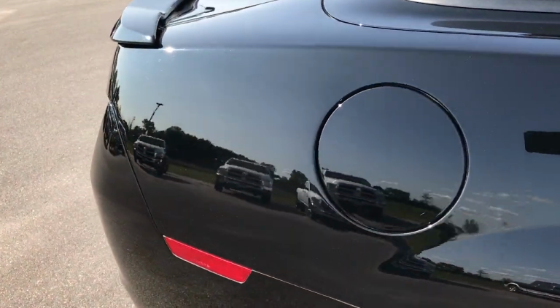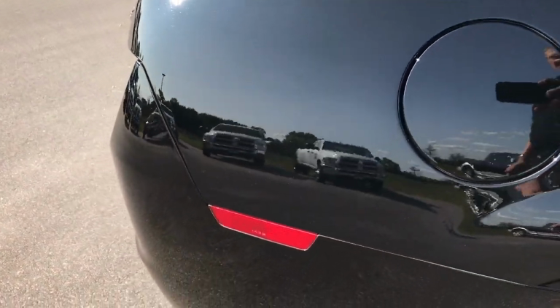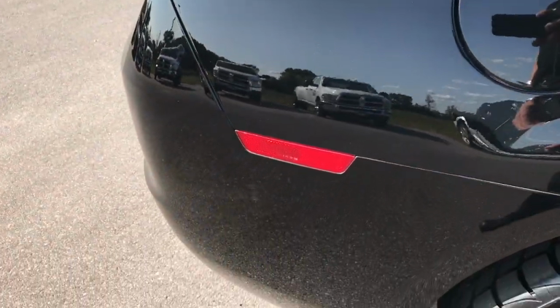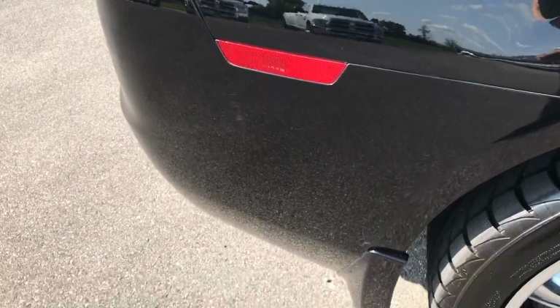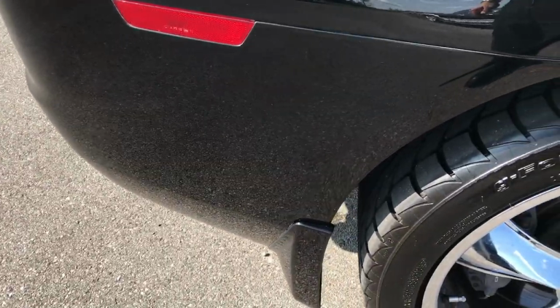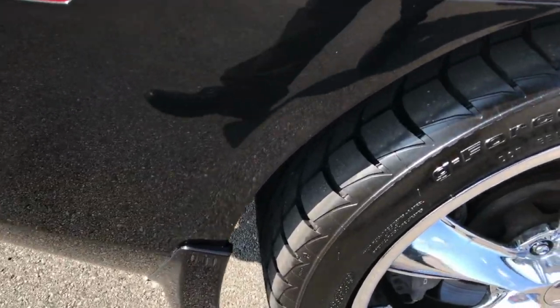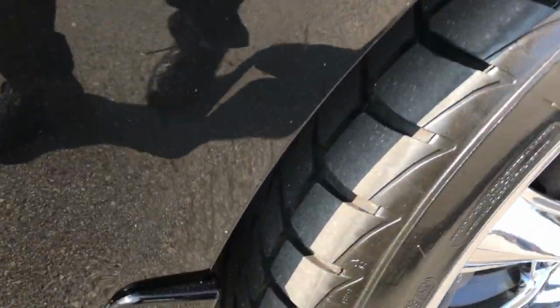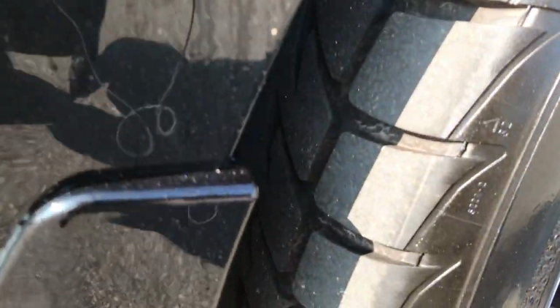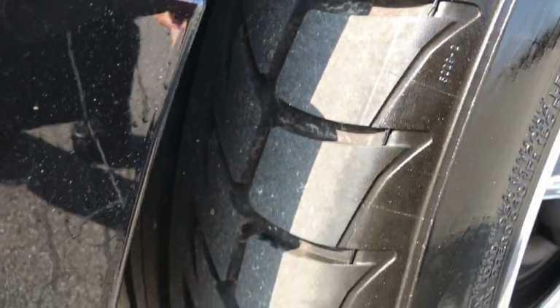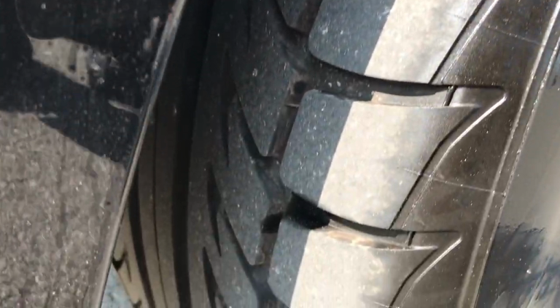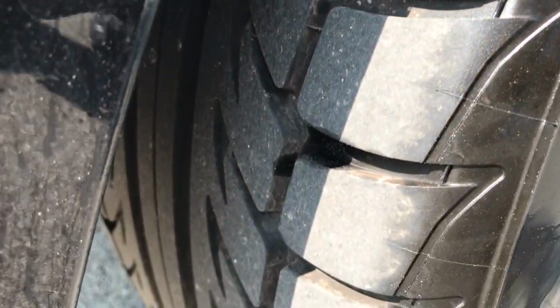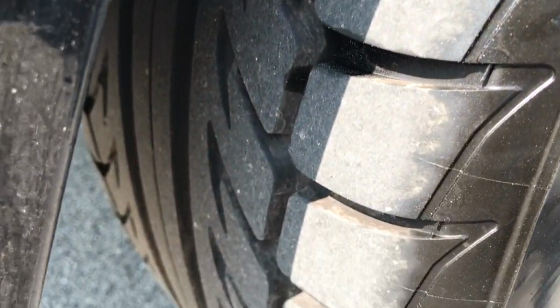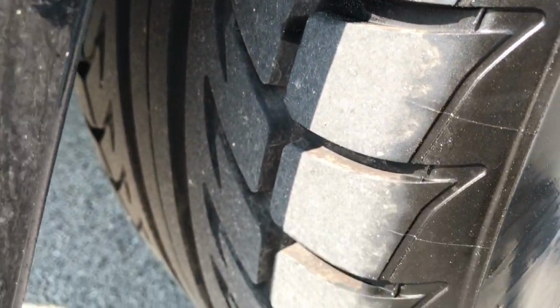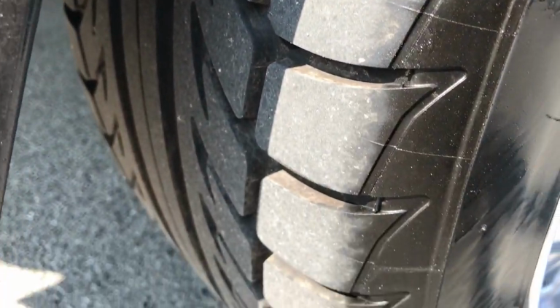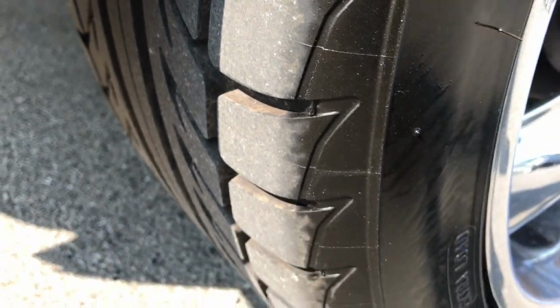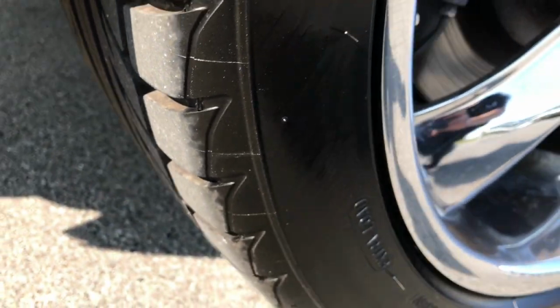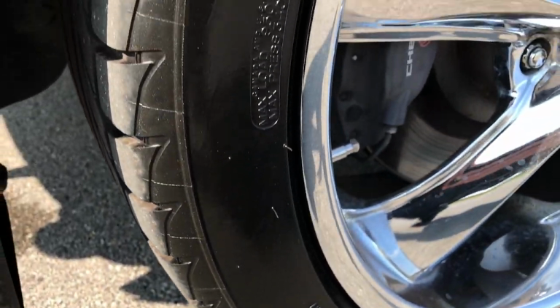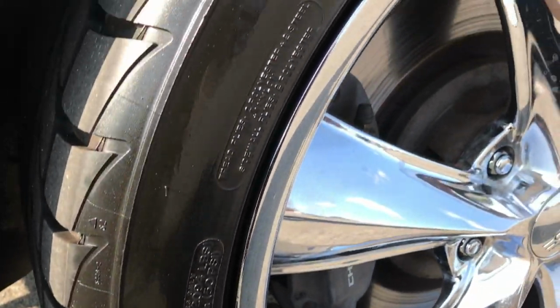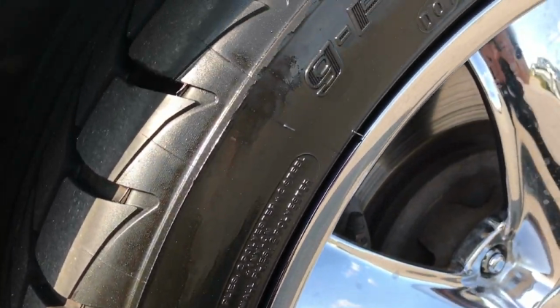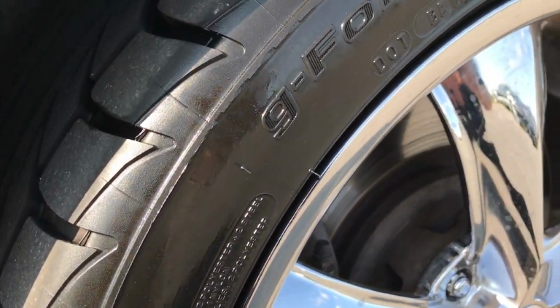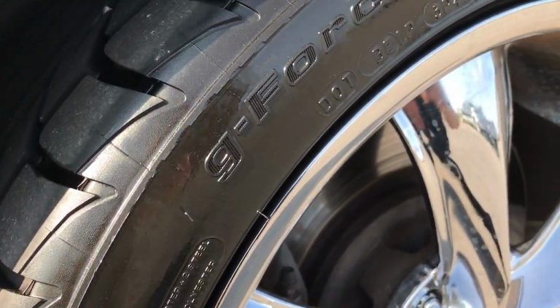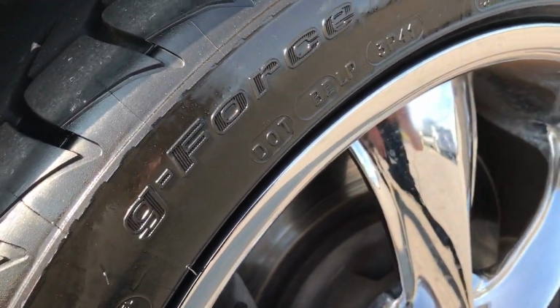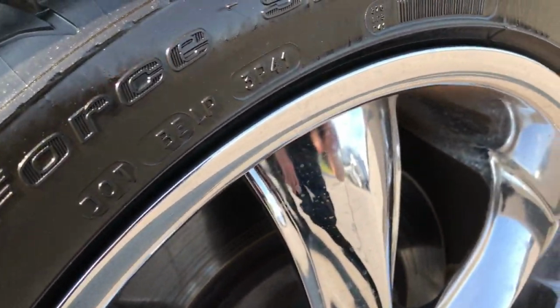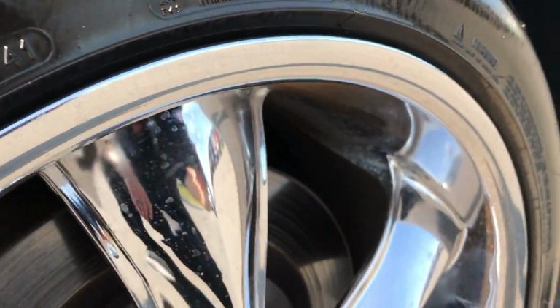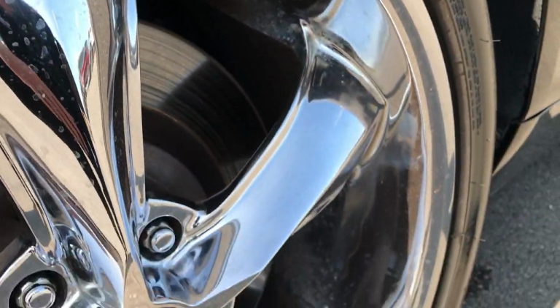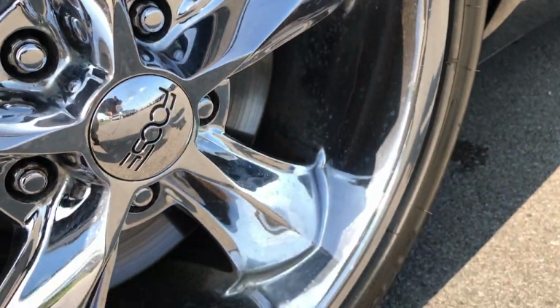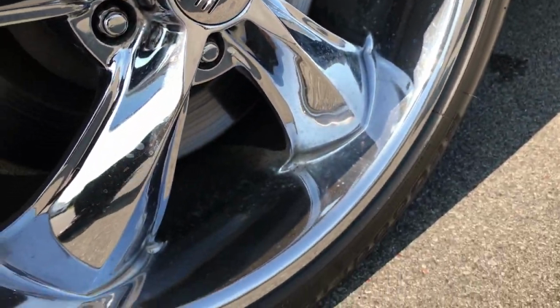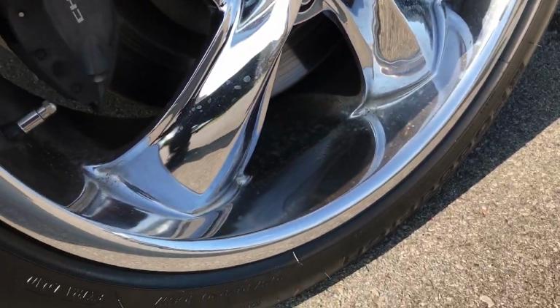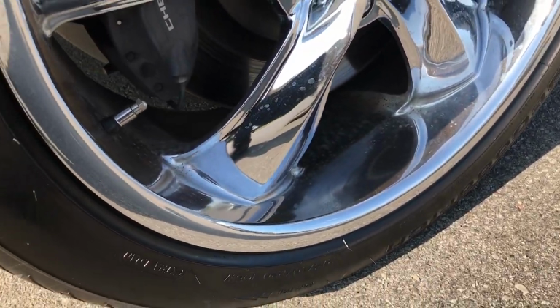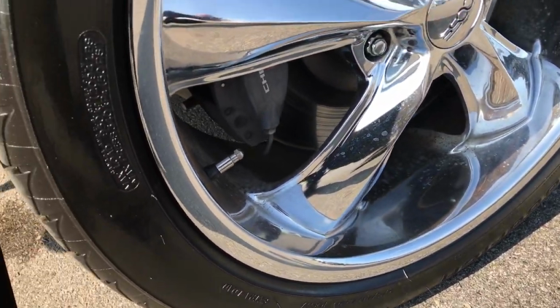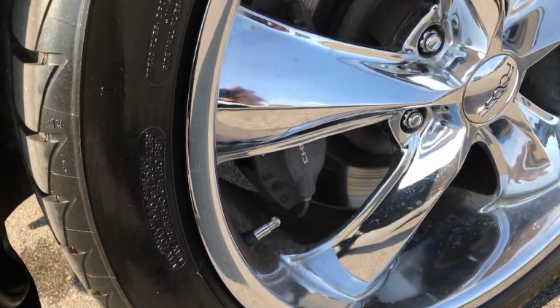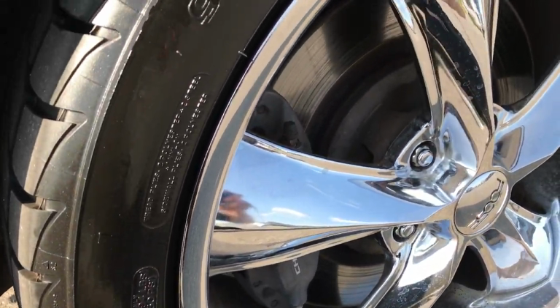Very, very clean down this side. The rear tire has a lot of tread left — I'd say maybe just as much as the fronts, maybe even a little bit more. And the back rim is pretty nice, no scuffs or scrapes on that.